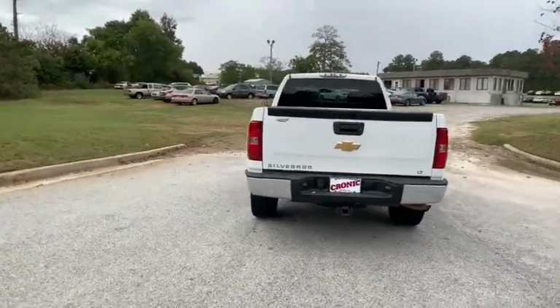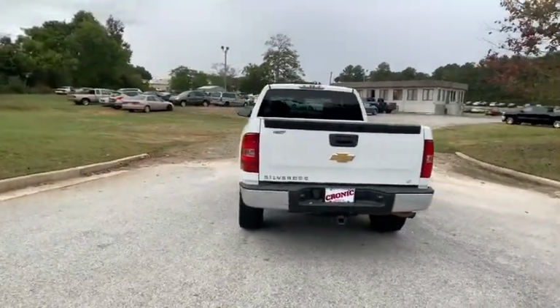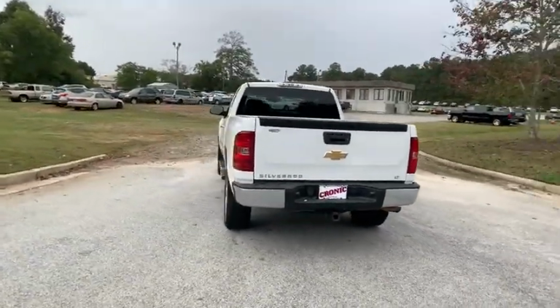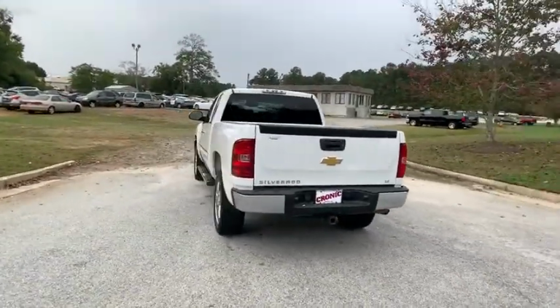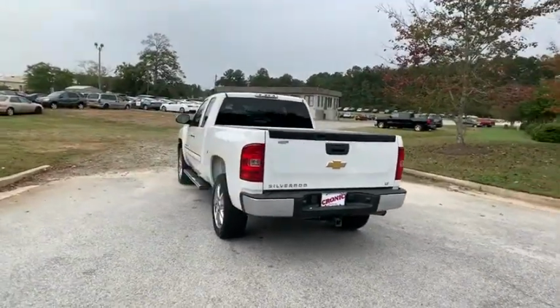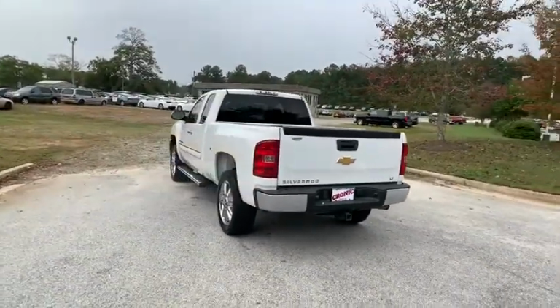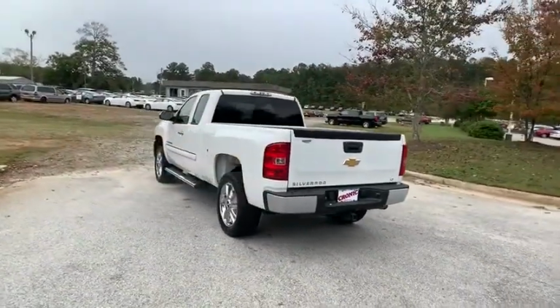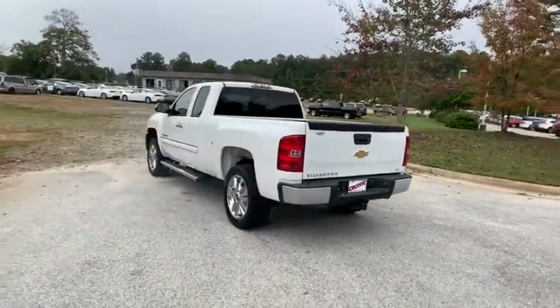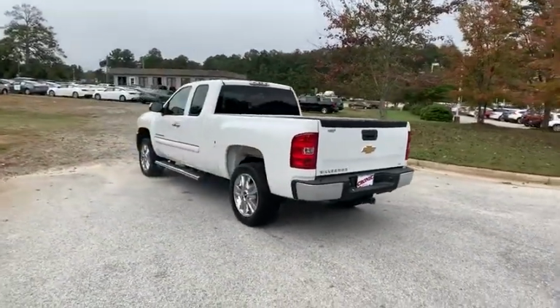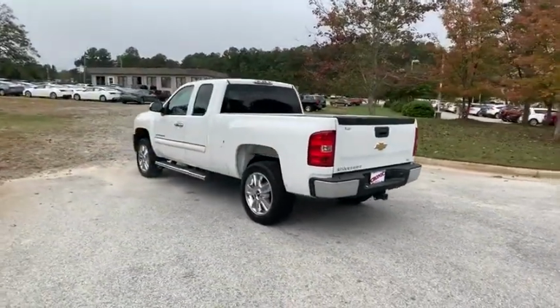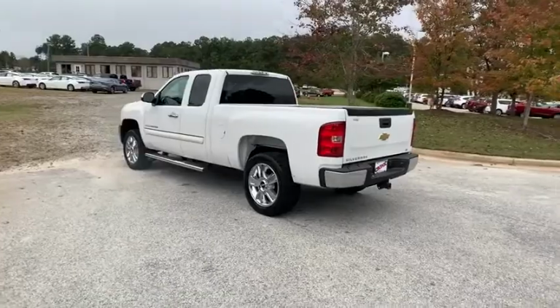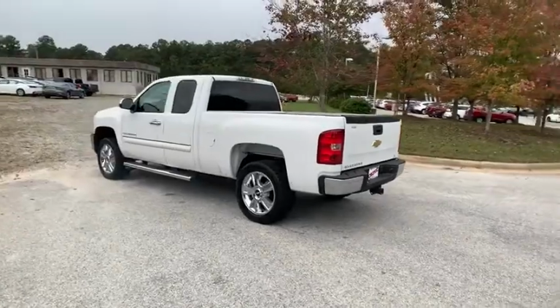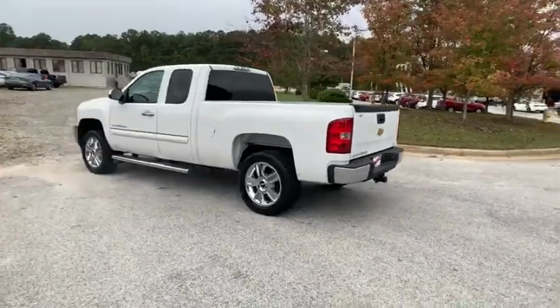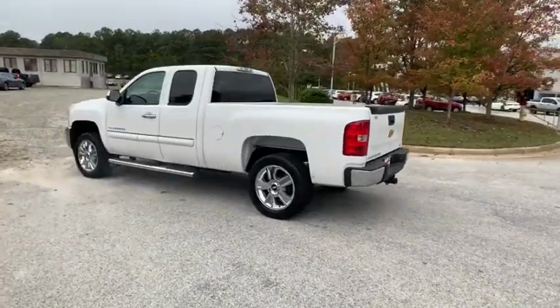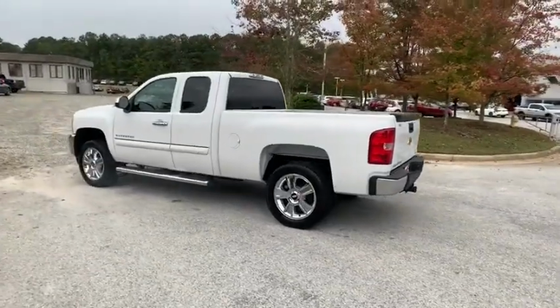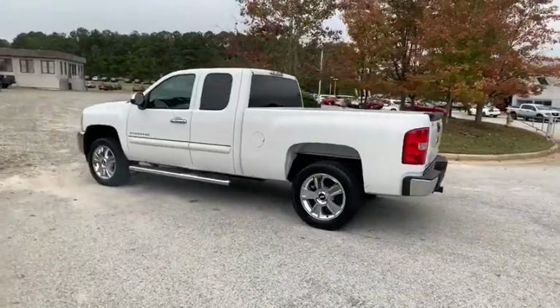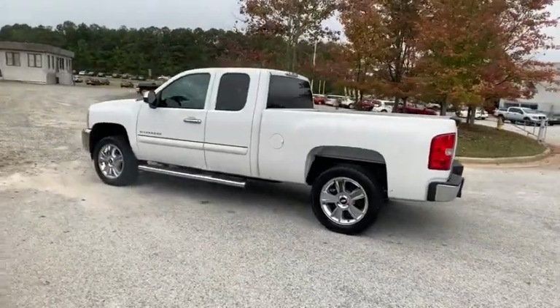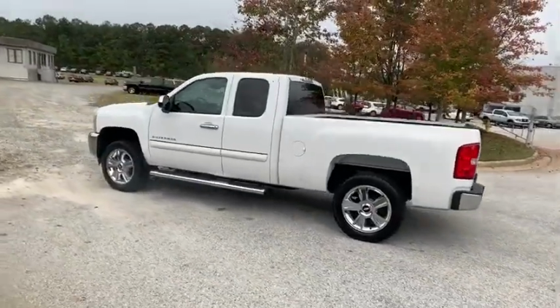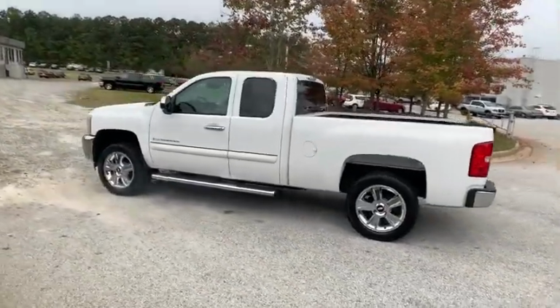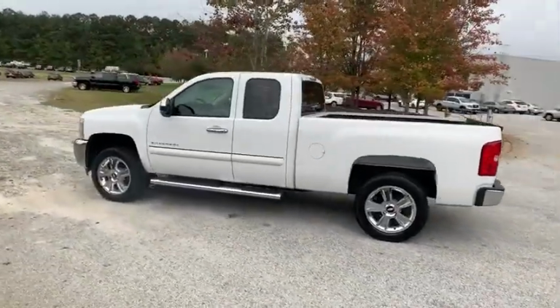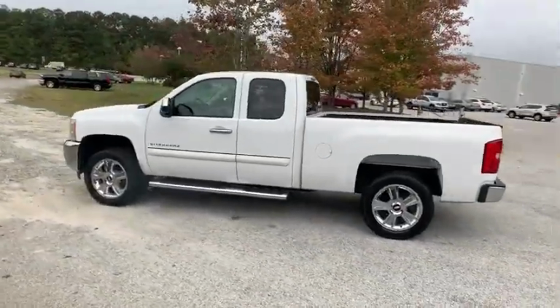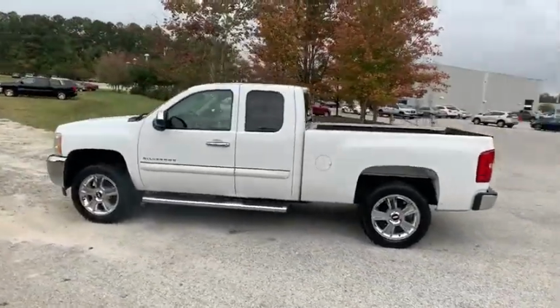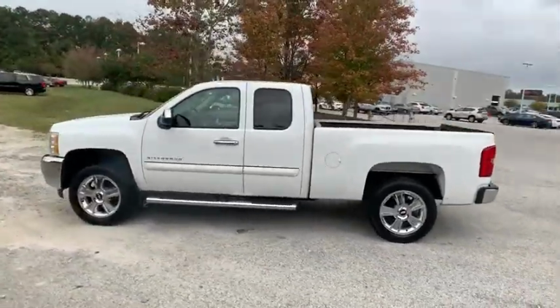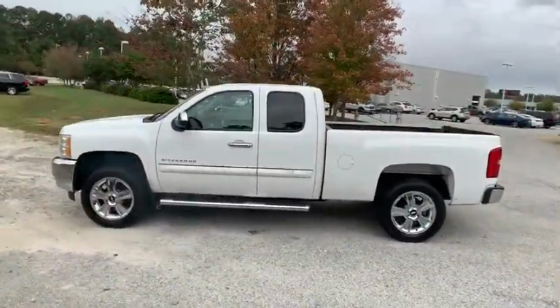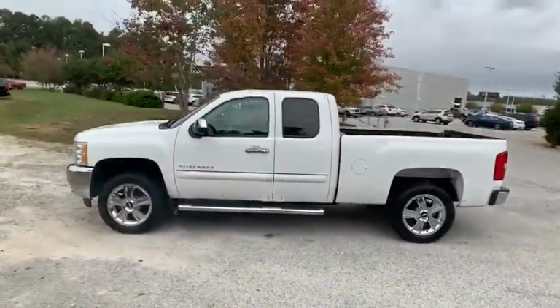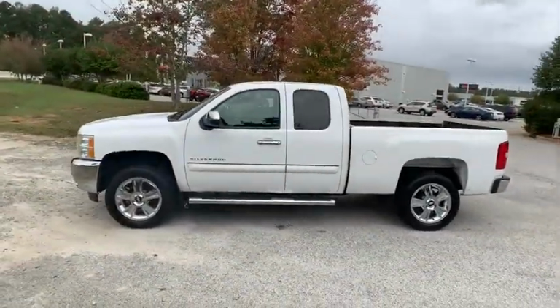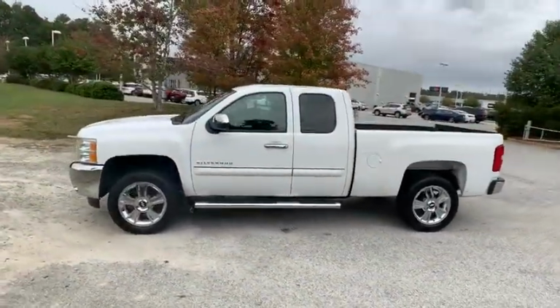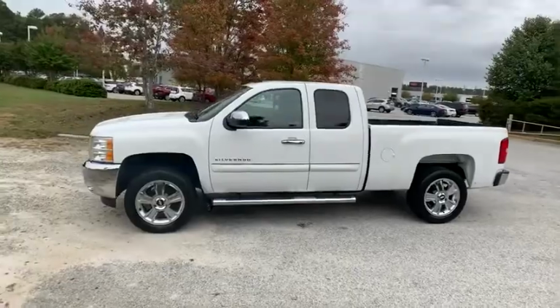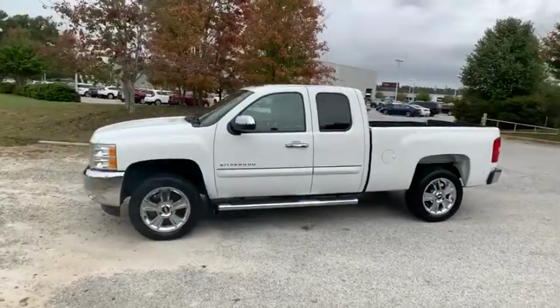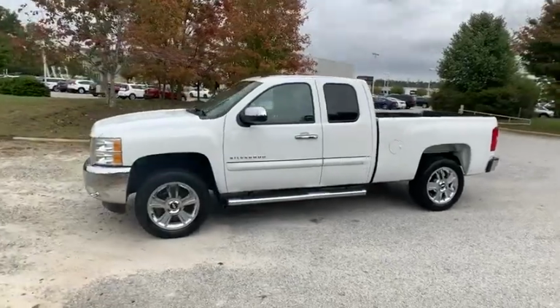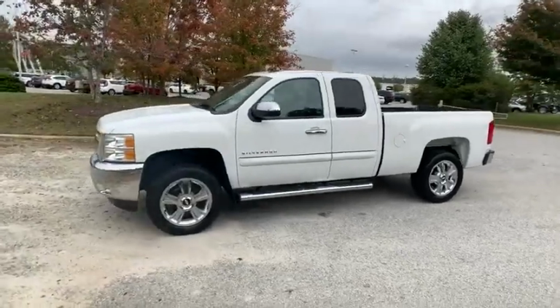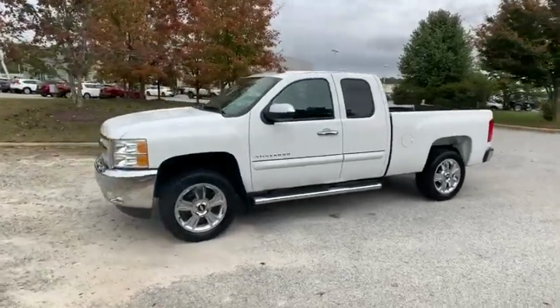The impressive interior is simply another reason that the Chevy Silverado is a top choice among truck buyers. This vehicle has less than 120,000 miles.